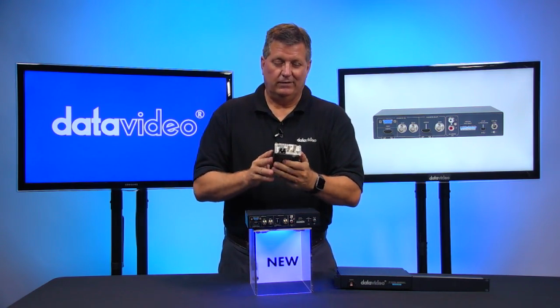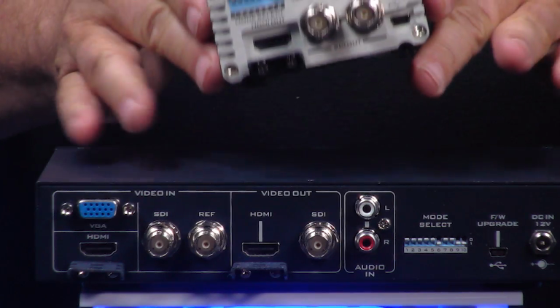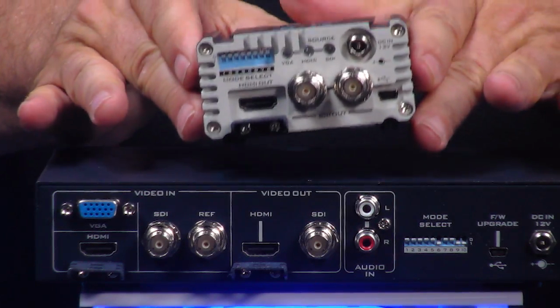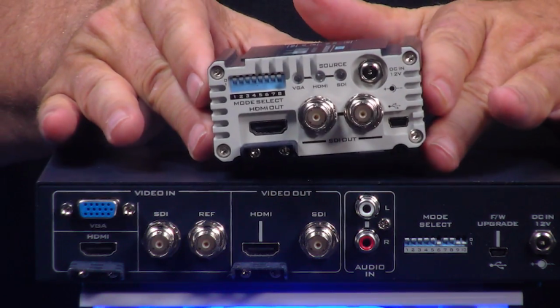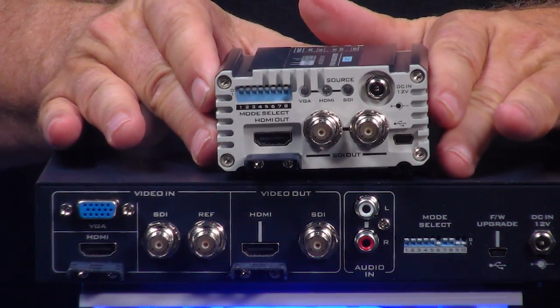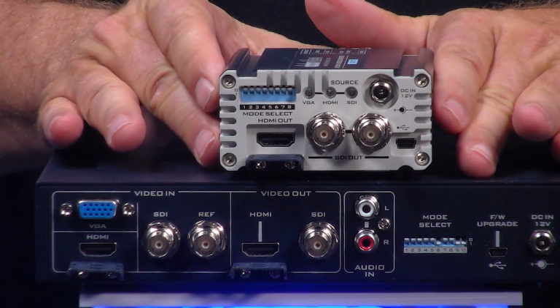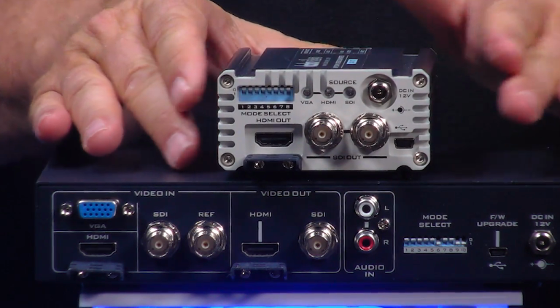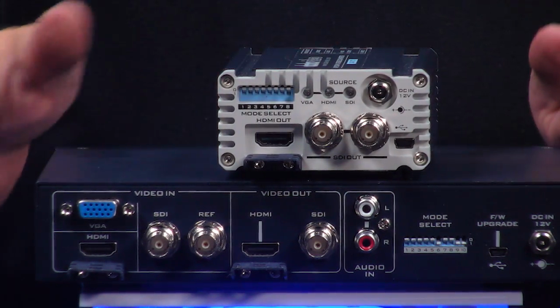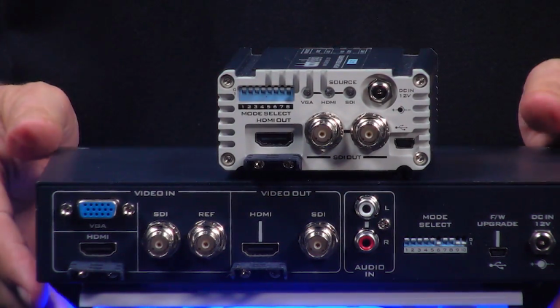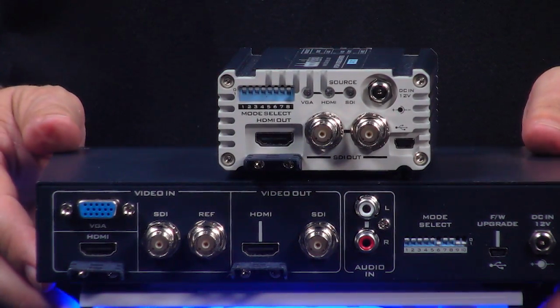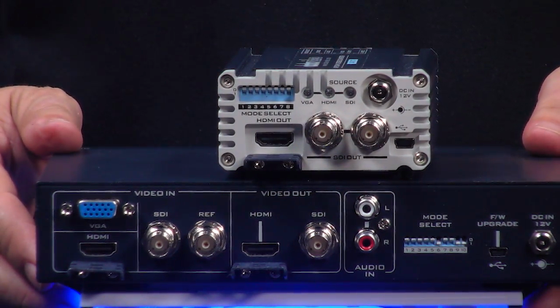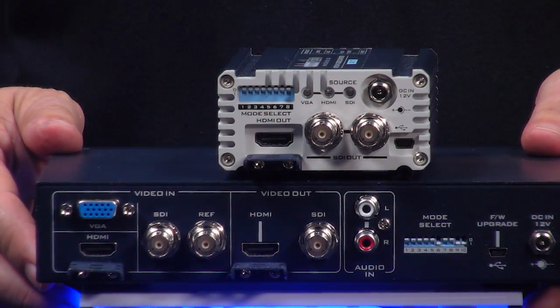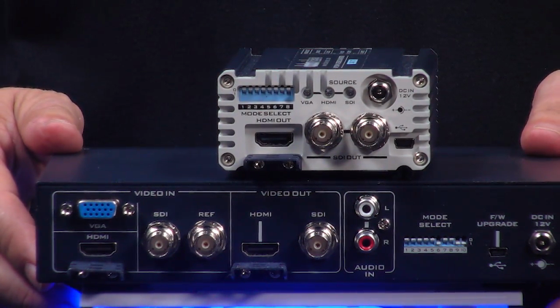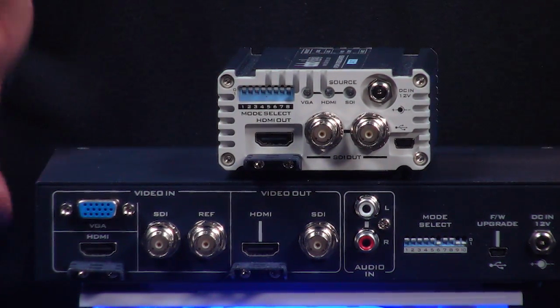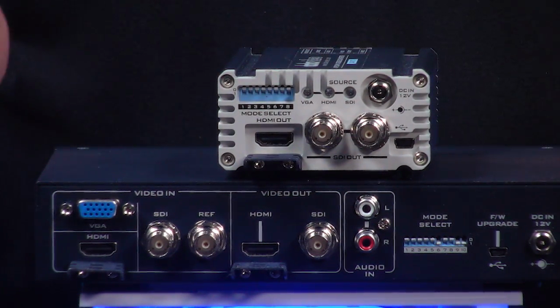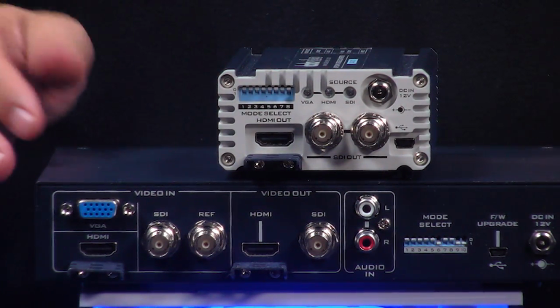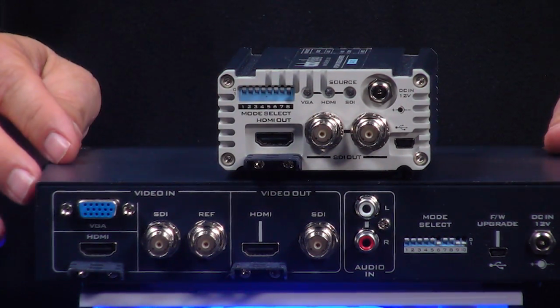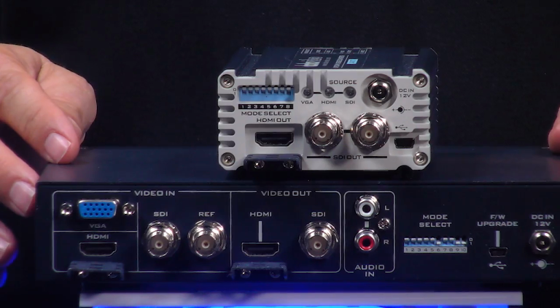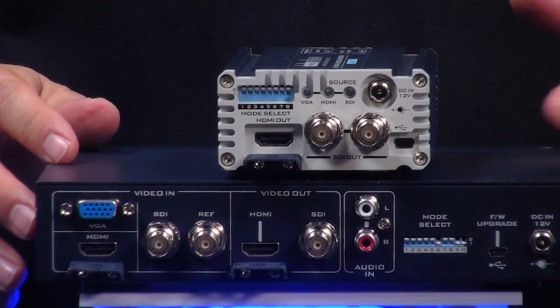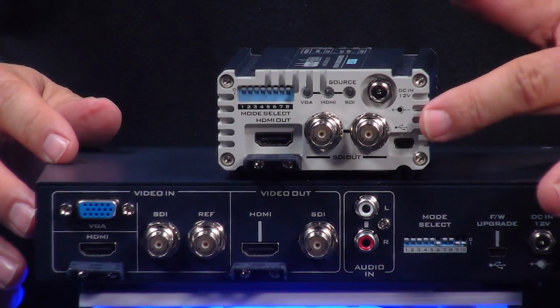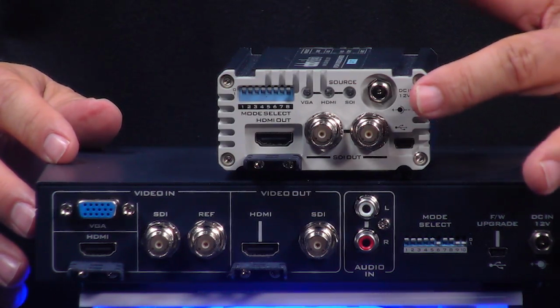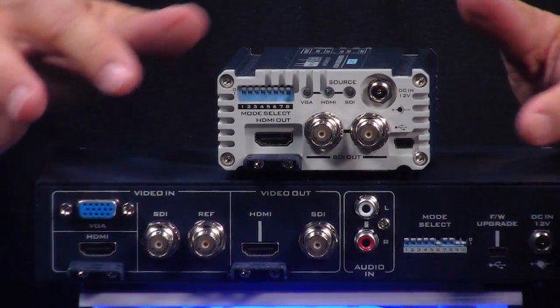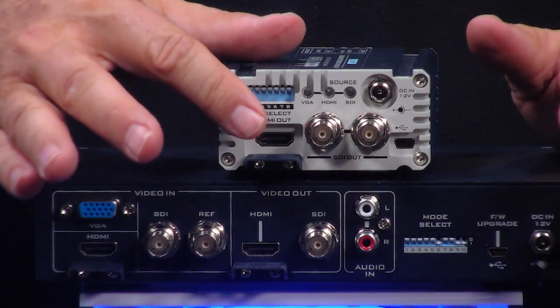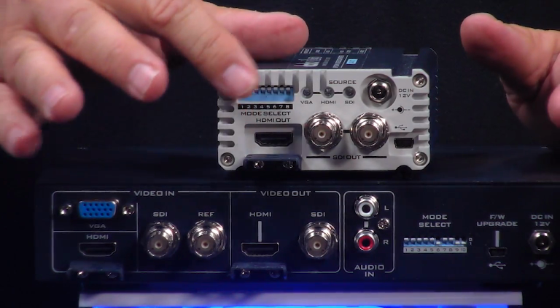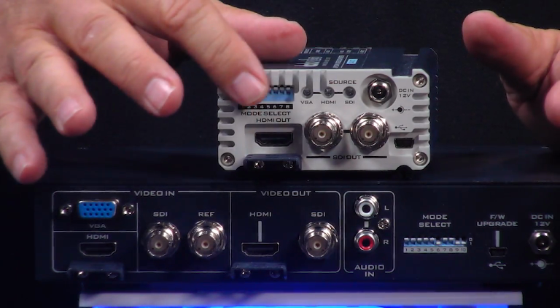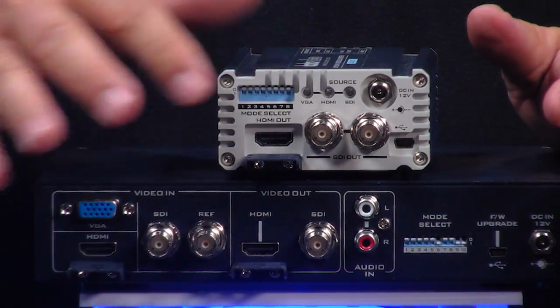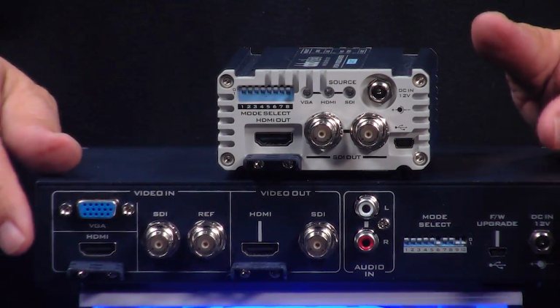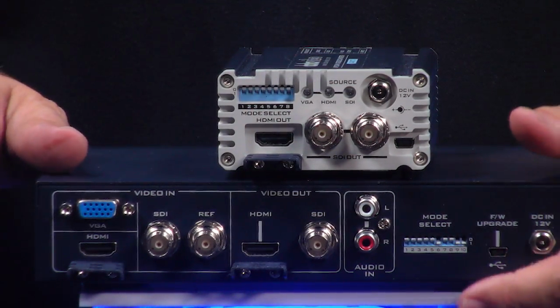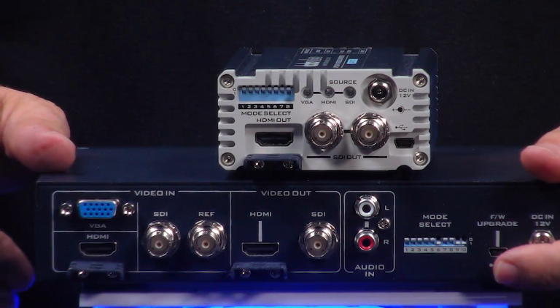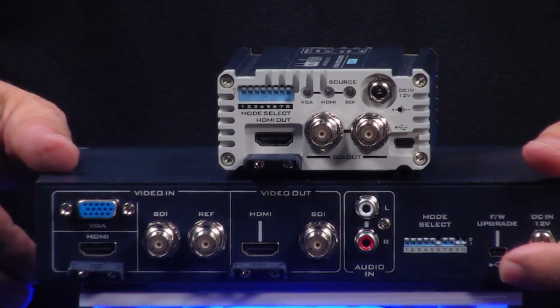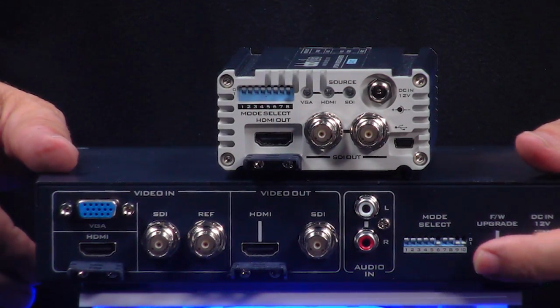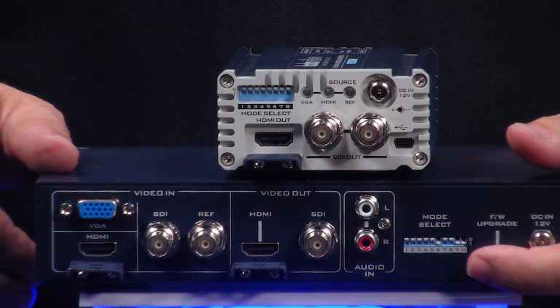I'm going to flip around the DAC70 and show you the outputs are very similar as well — SDI, HDMI. Here are all my dip switch buttons here on the DAC70, and they're right over here on the DAC45.